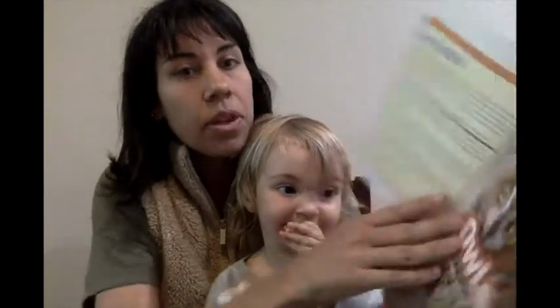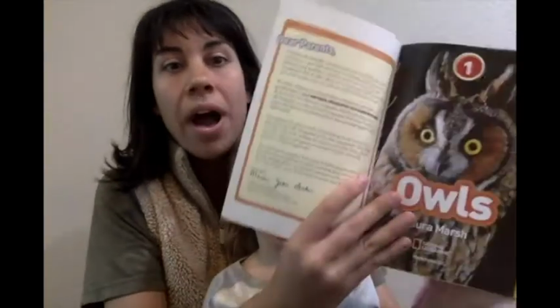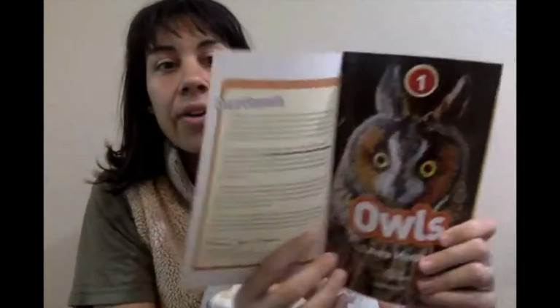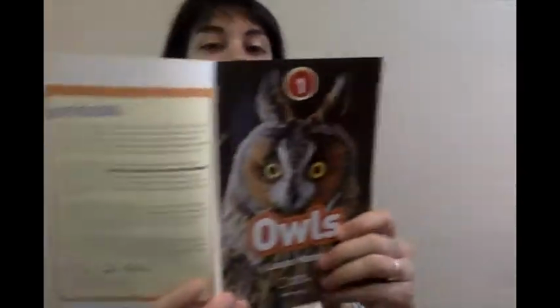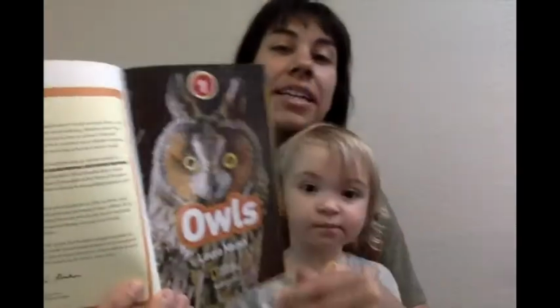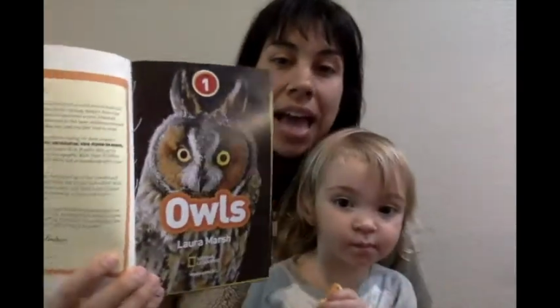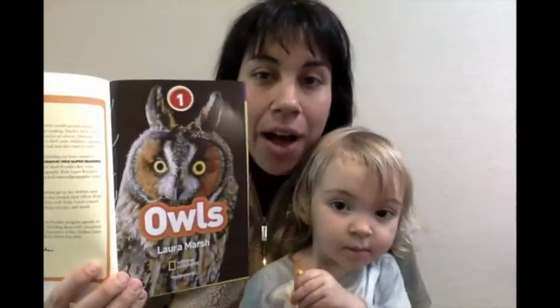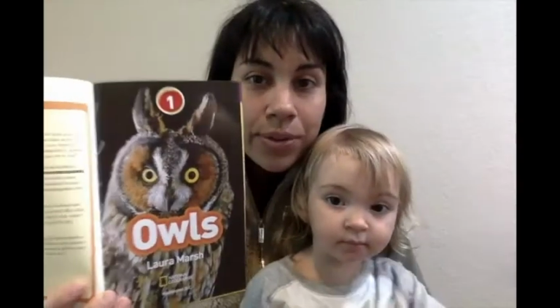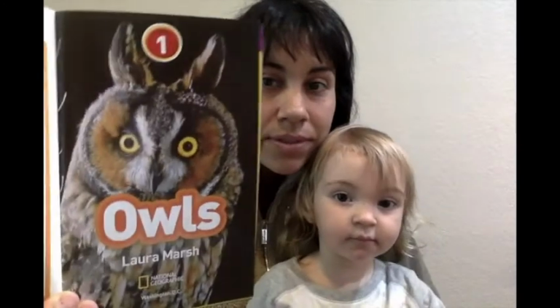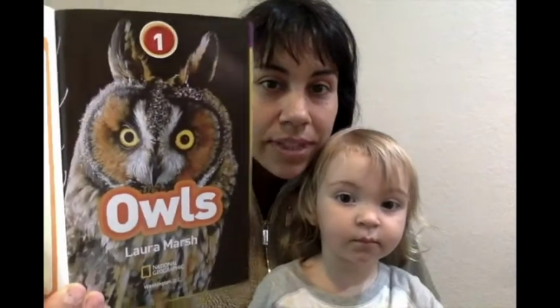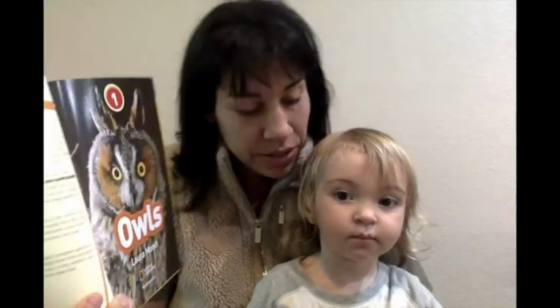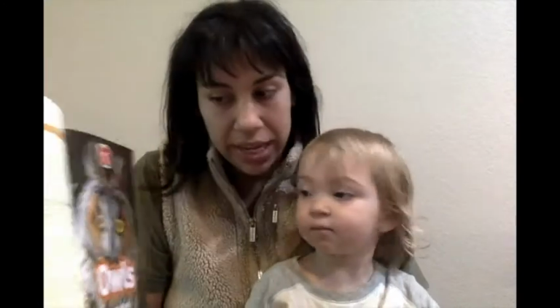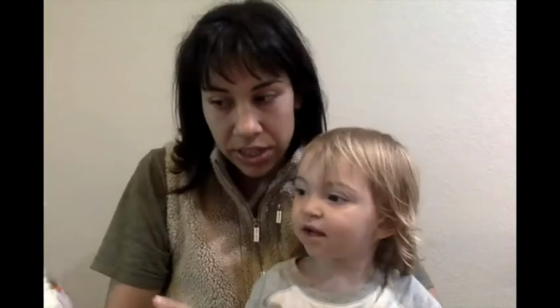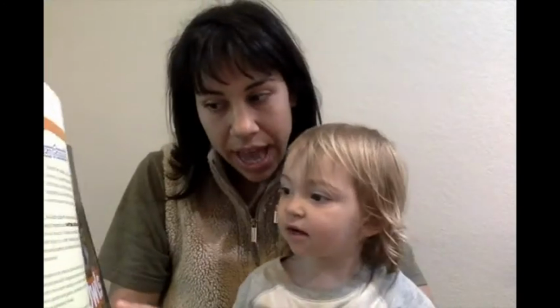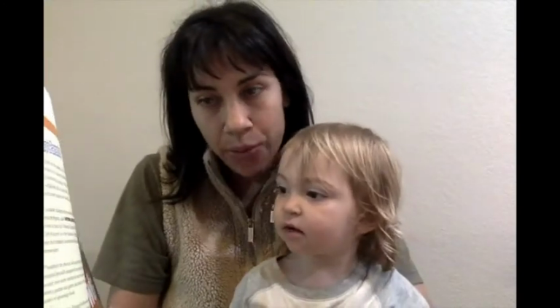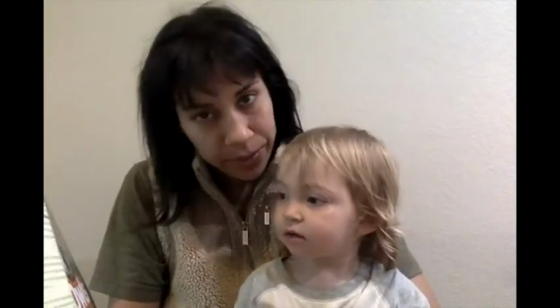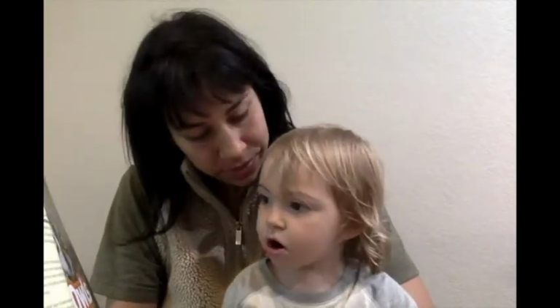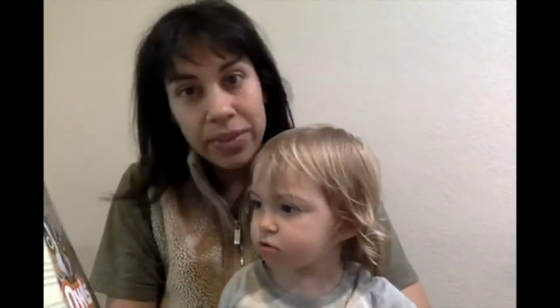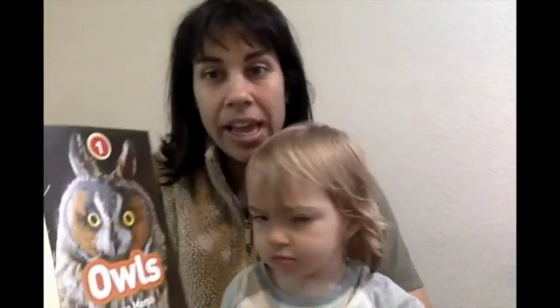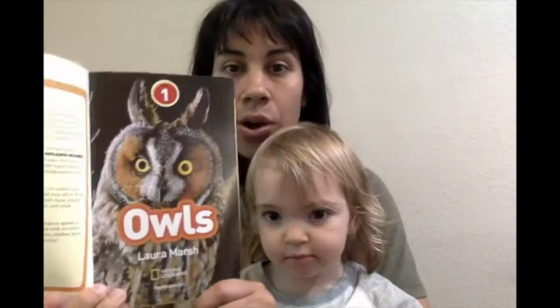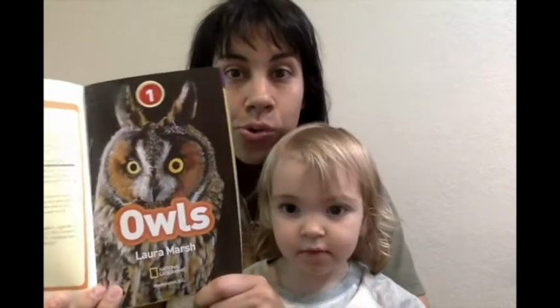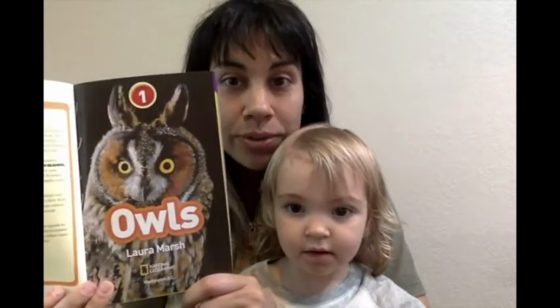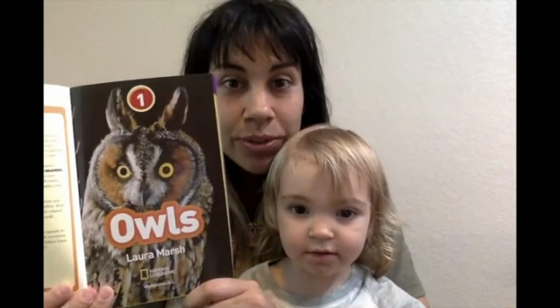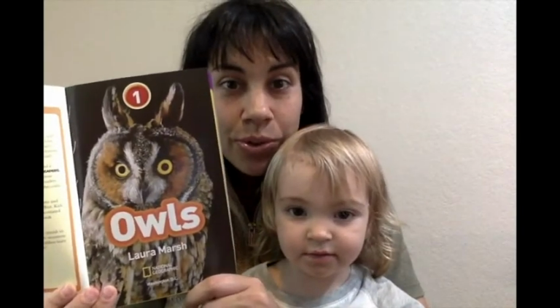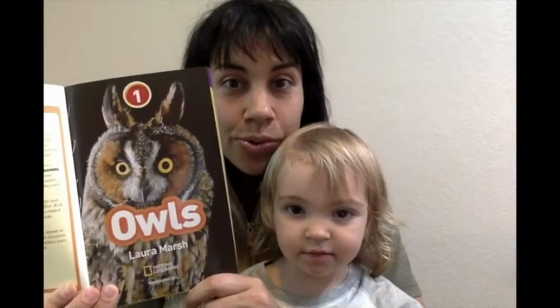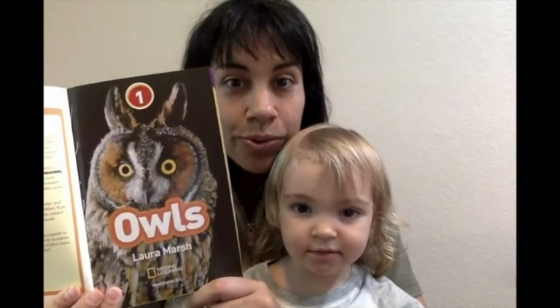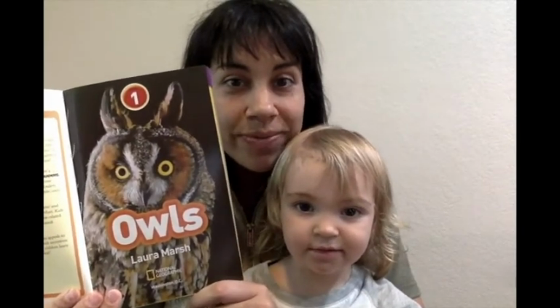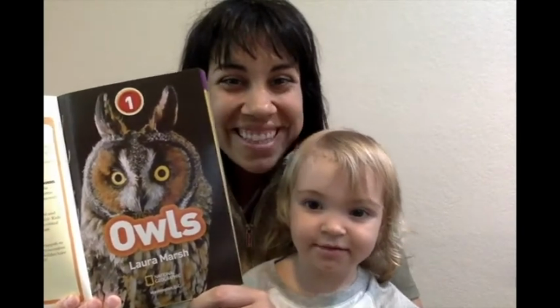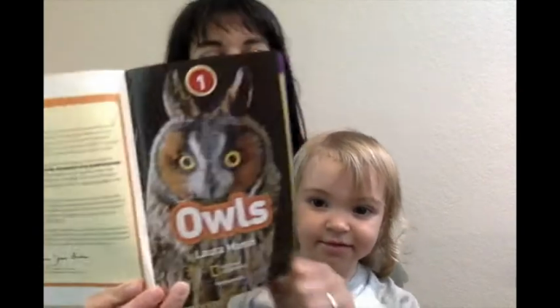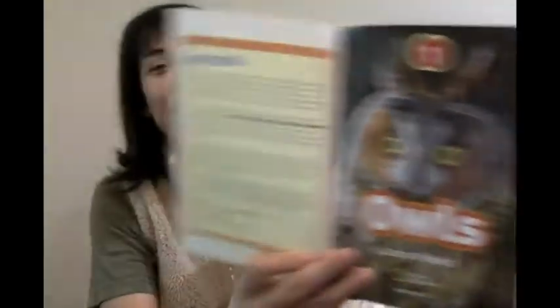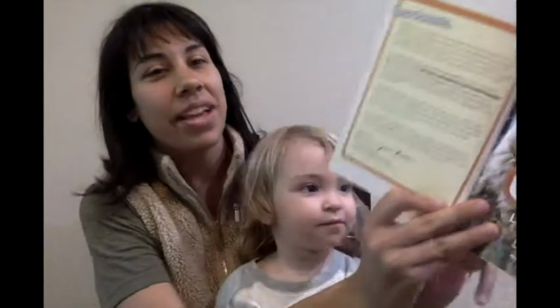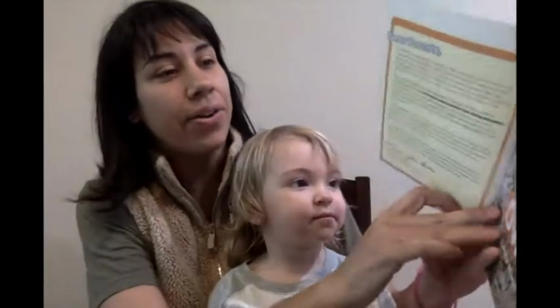Wow, look at that. Owls. Can you say it, Gigi? Owl. Yeah! Woo-hoo.